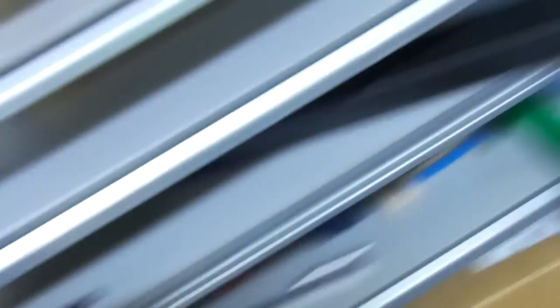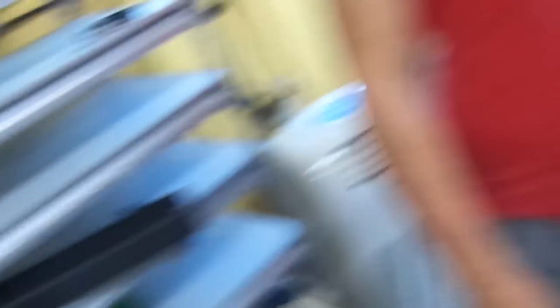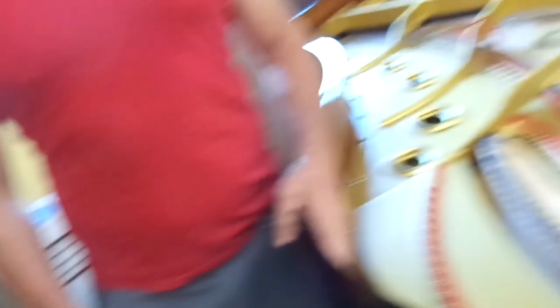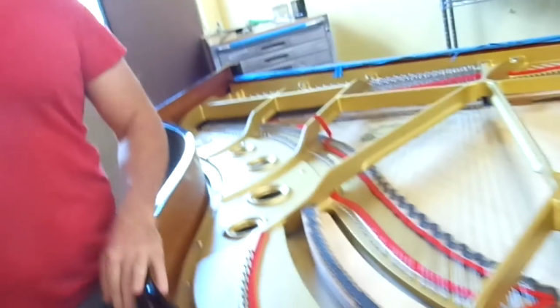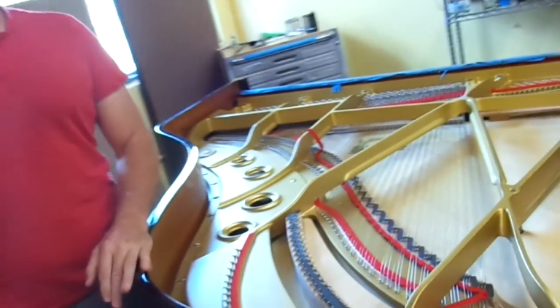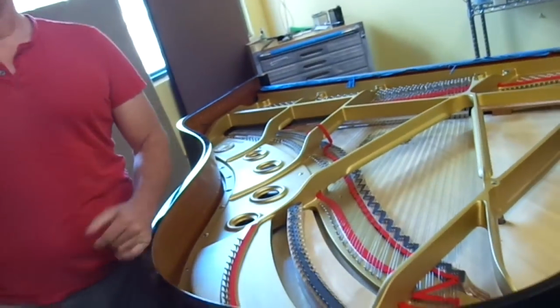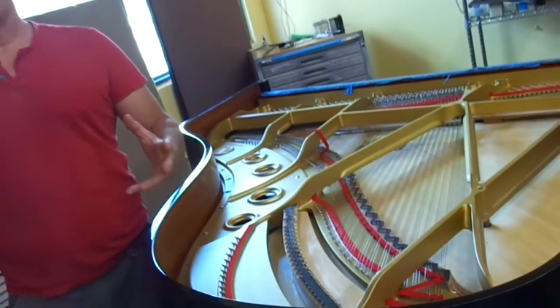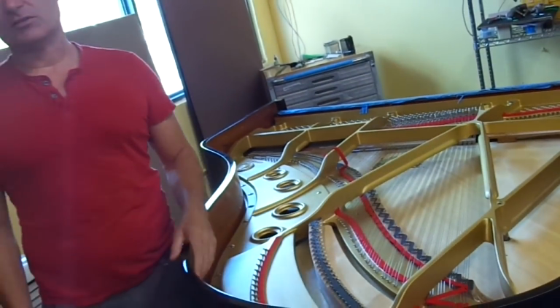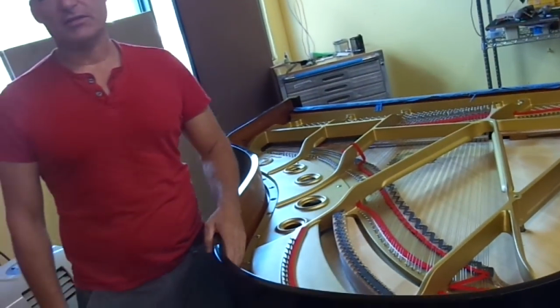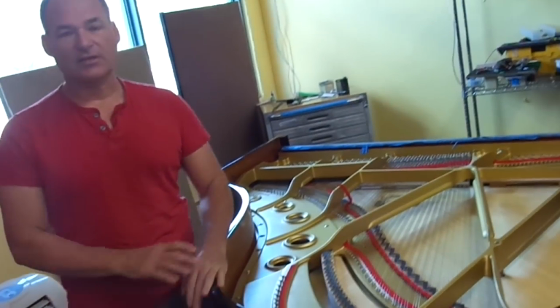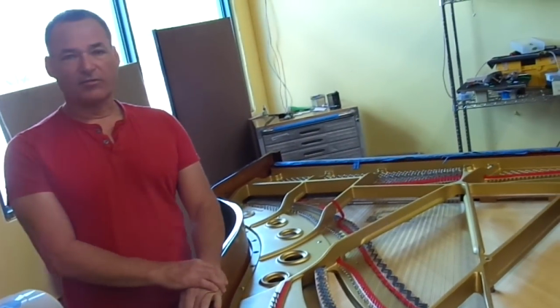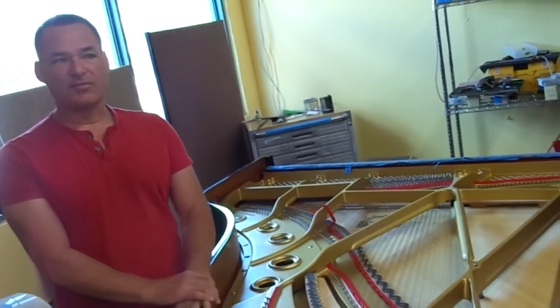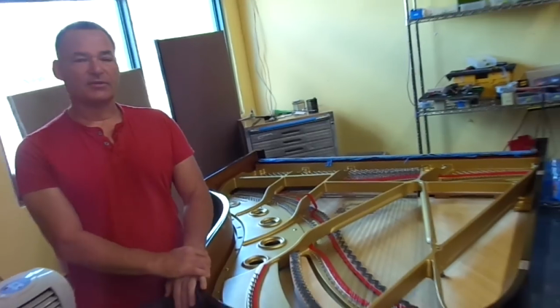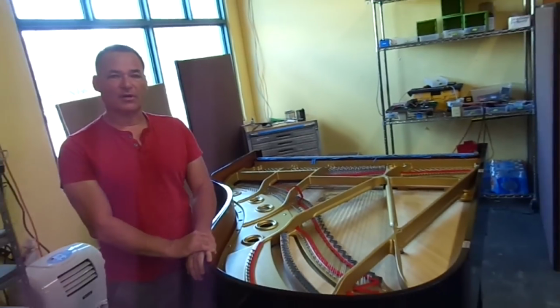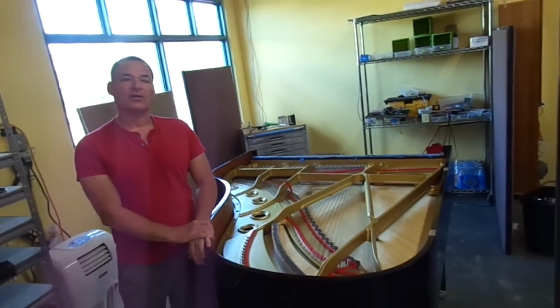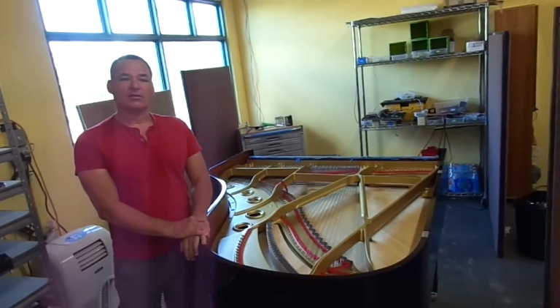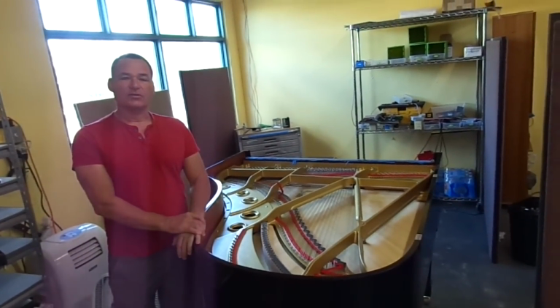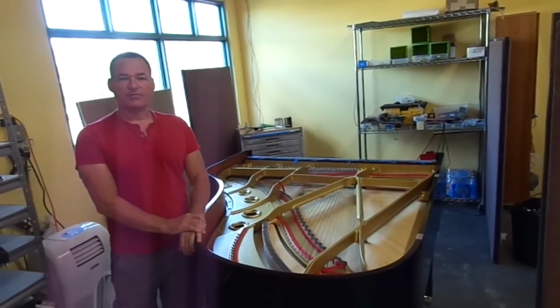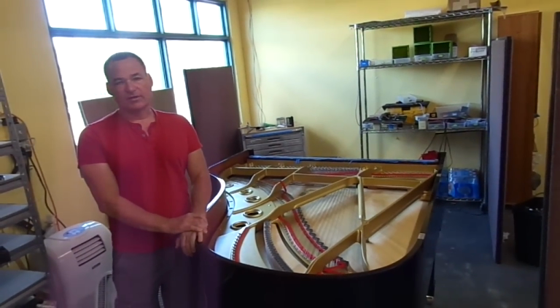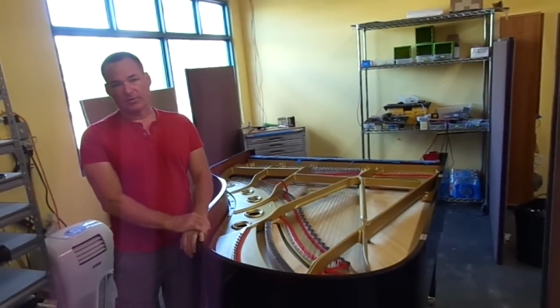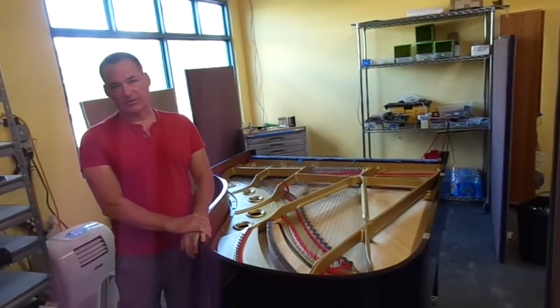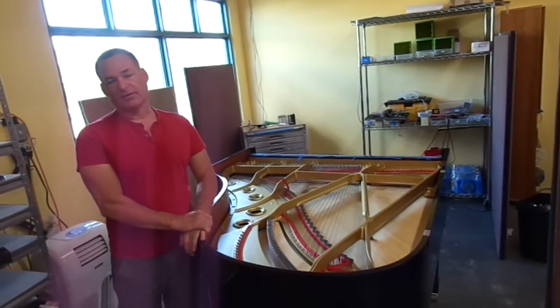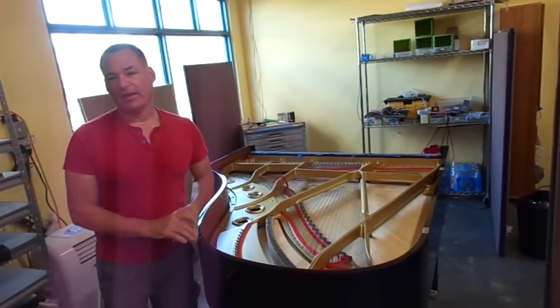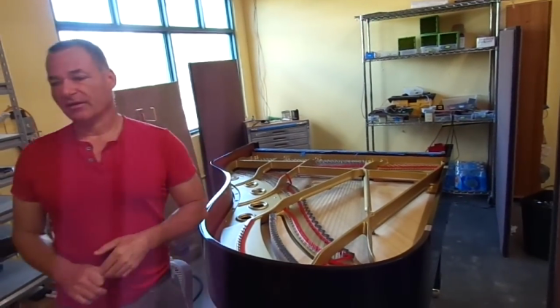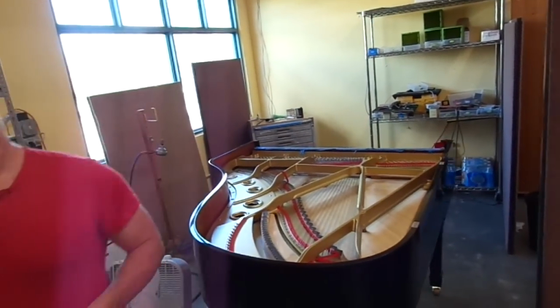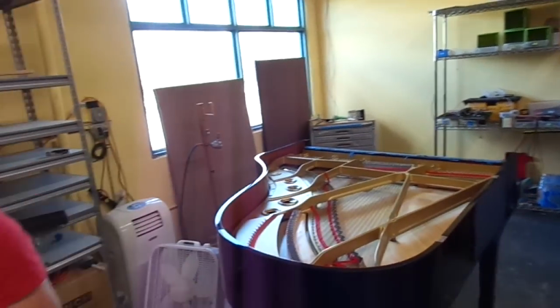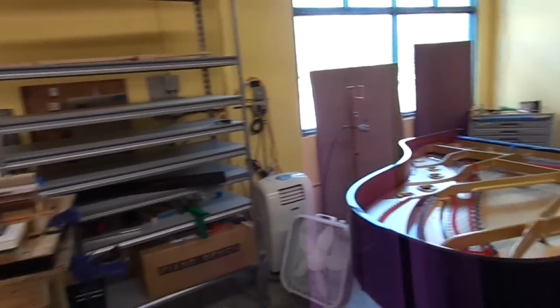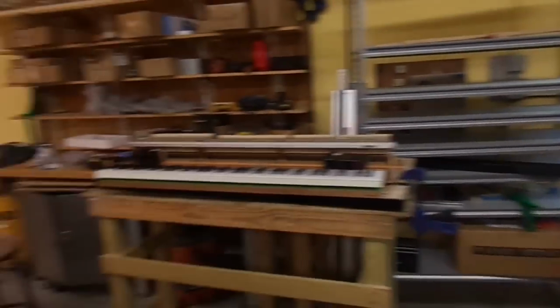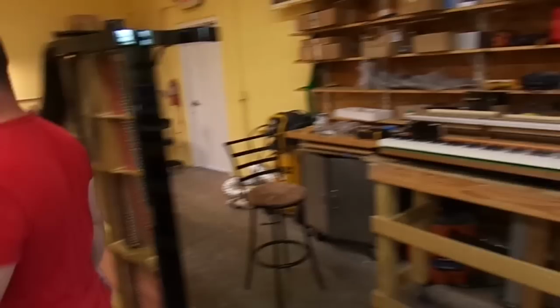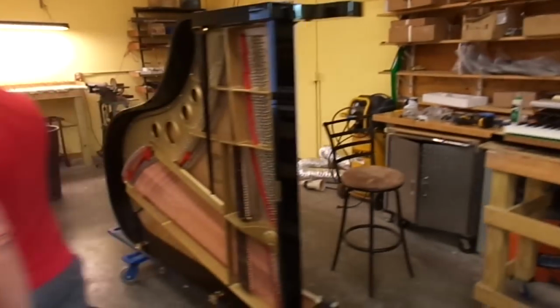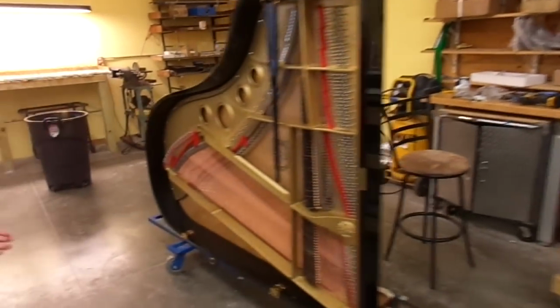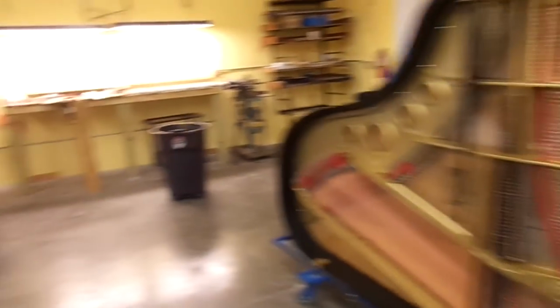This new place that we have here — you can see it's a great place to be able to do the type of work that we do on the pianos here. And actually, if we come back outside, you can see one of the pianos coming in right now.